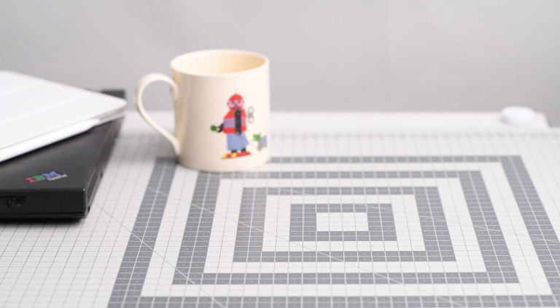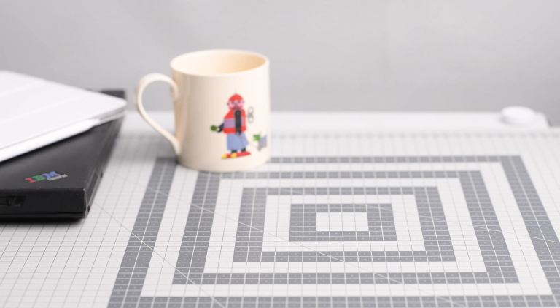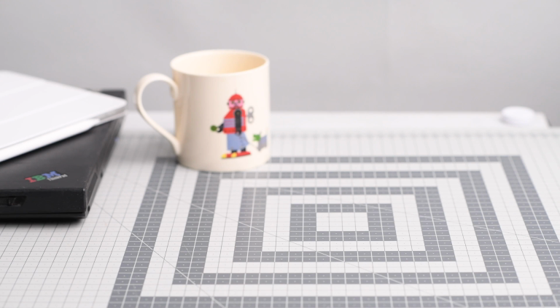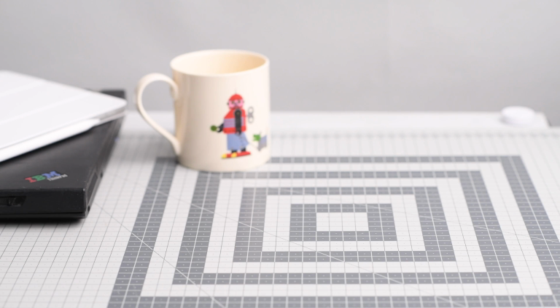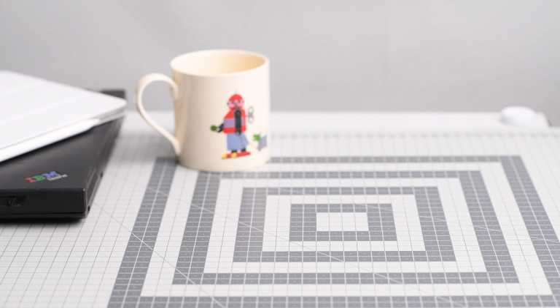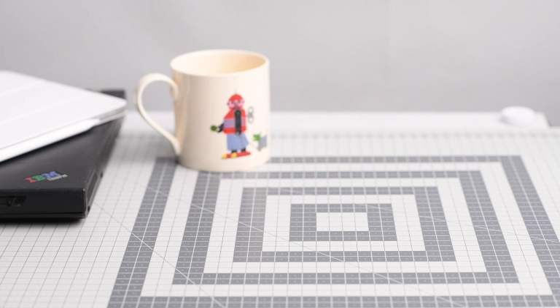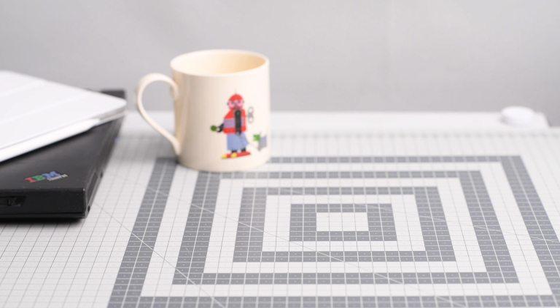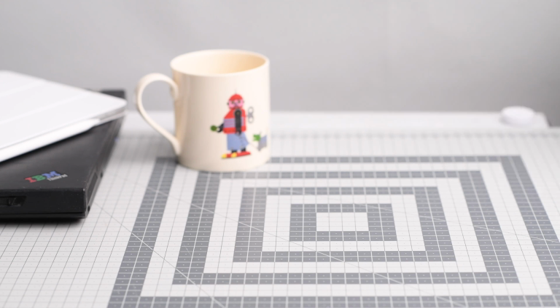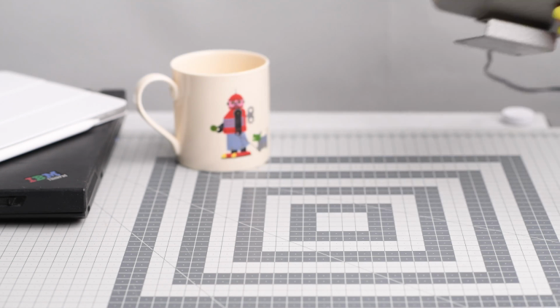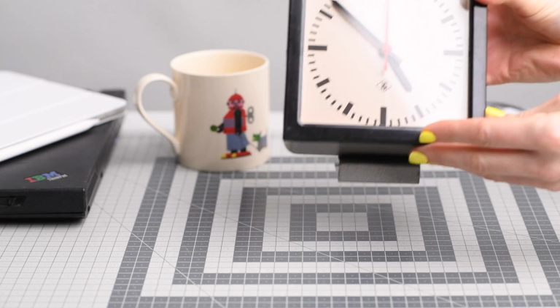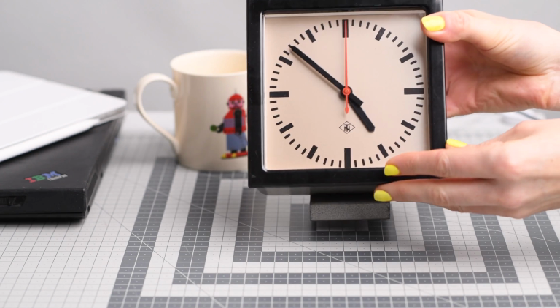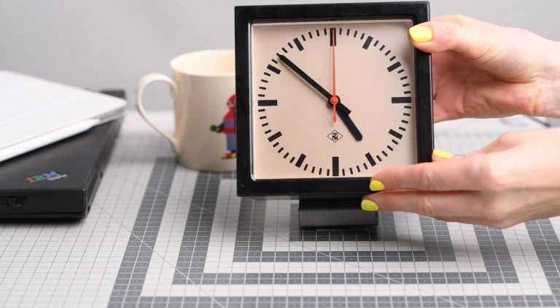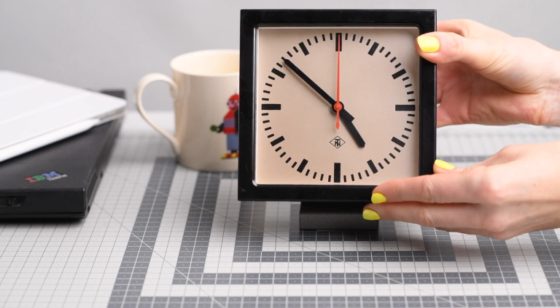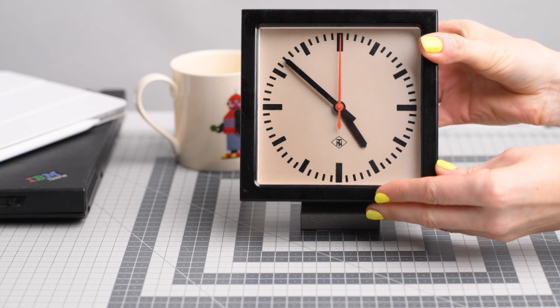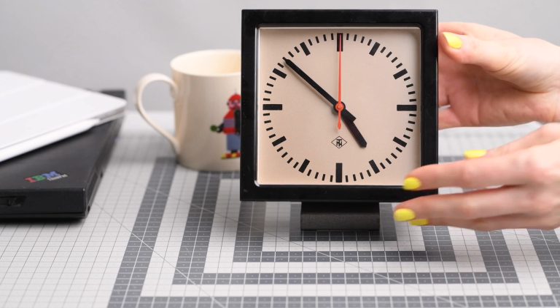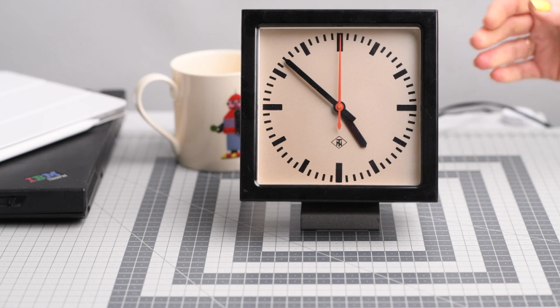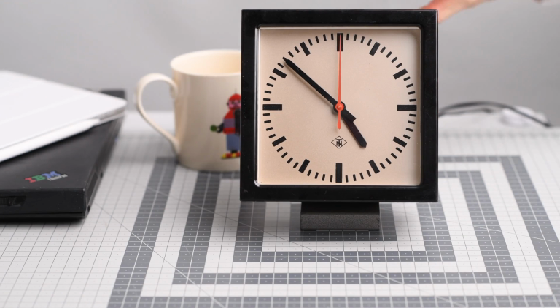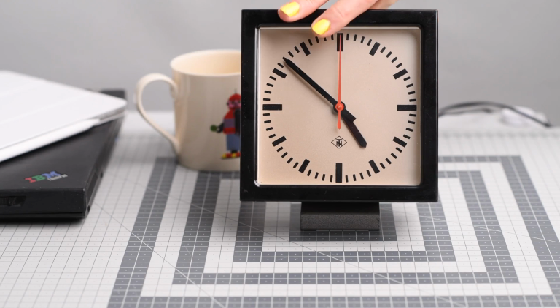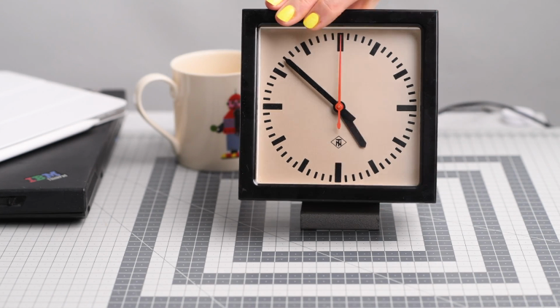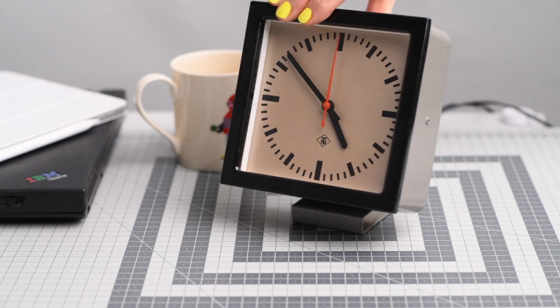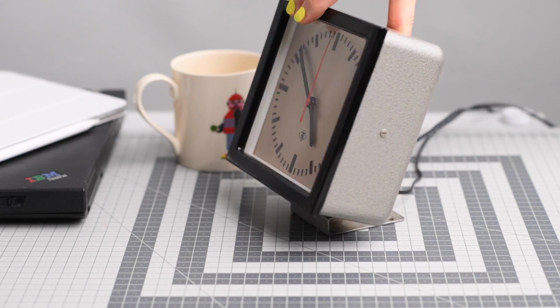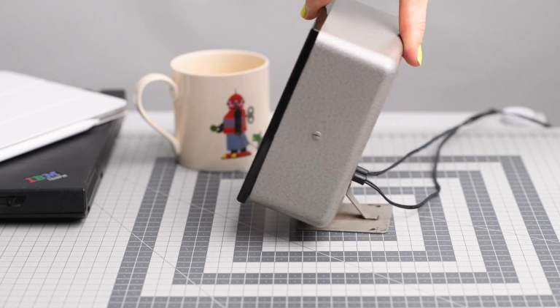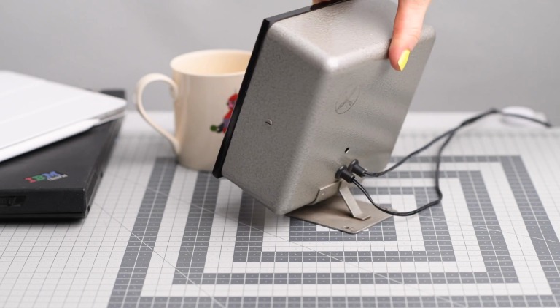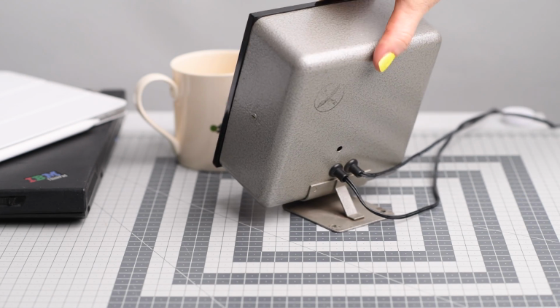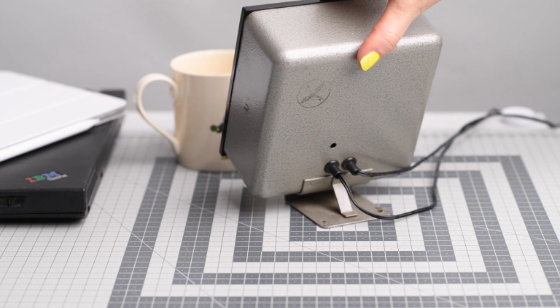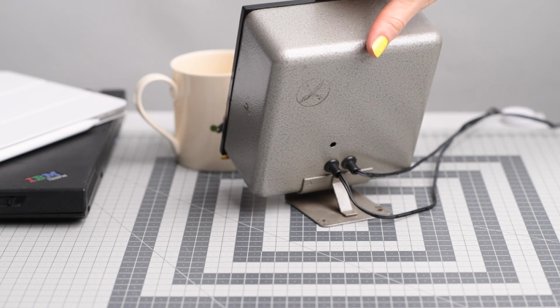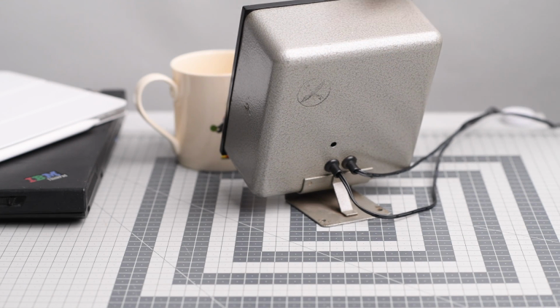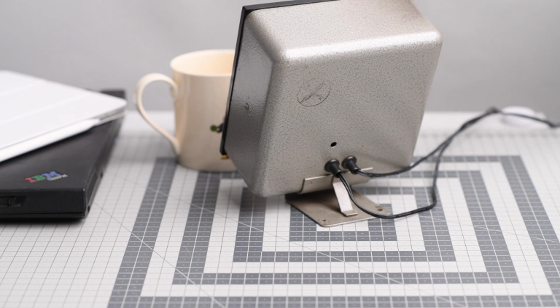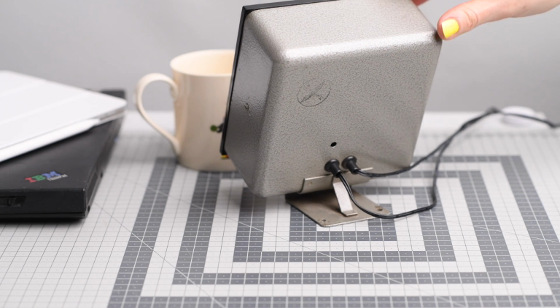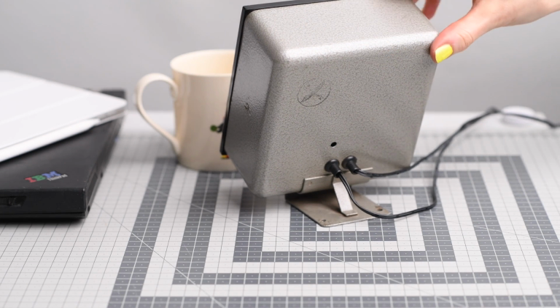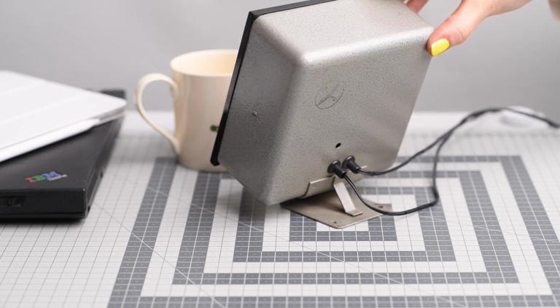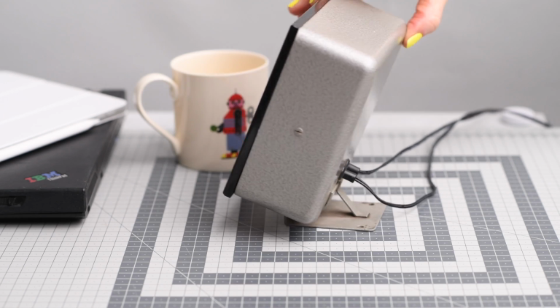We wanted an old fashioned train station clock, so we bought one off eBay. Now we just needed to buy or build a mother clock if we wanted it to measure the time, so we decided to build one.